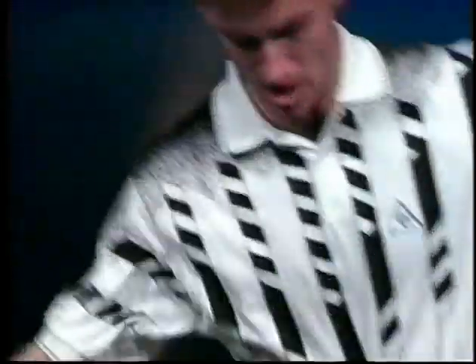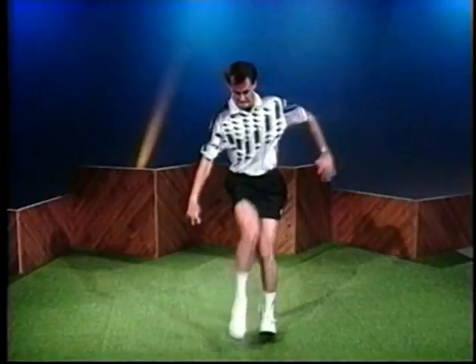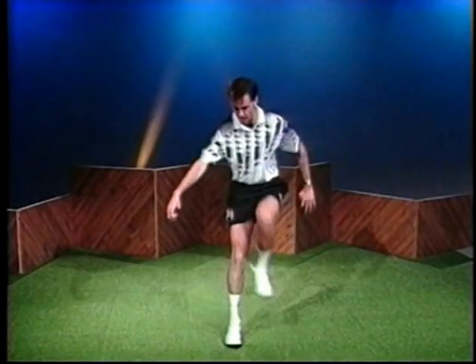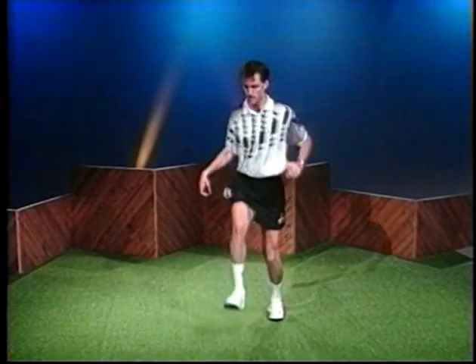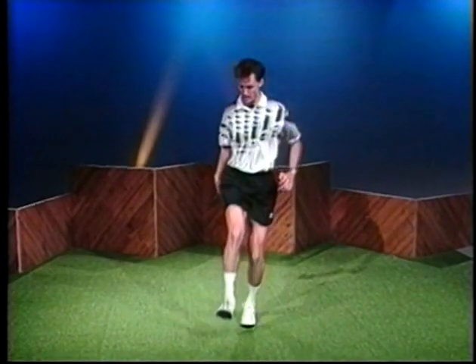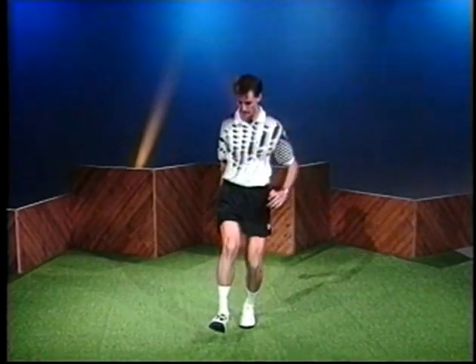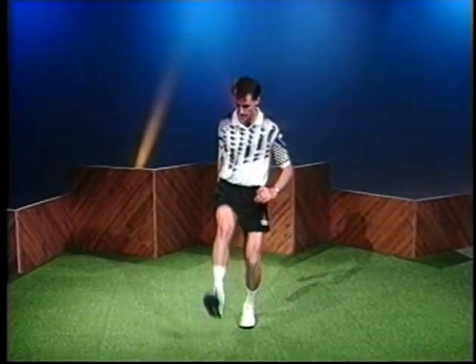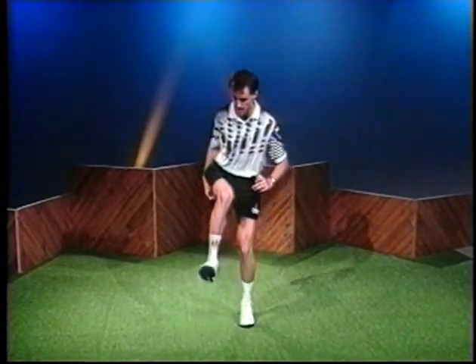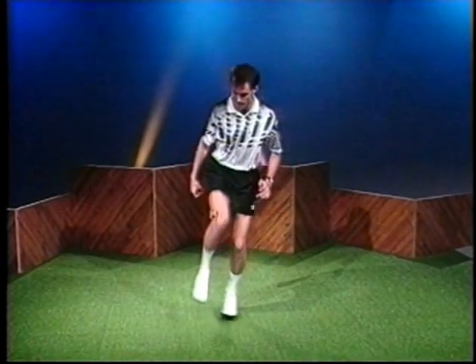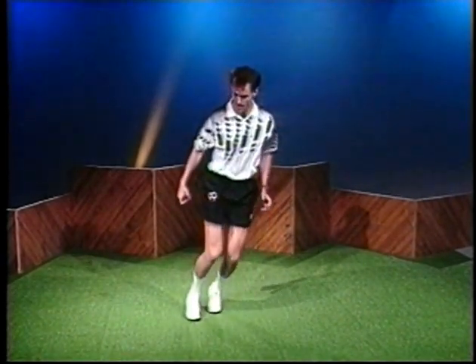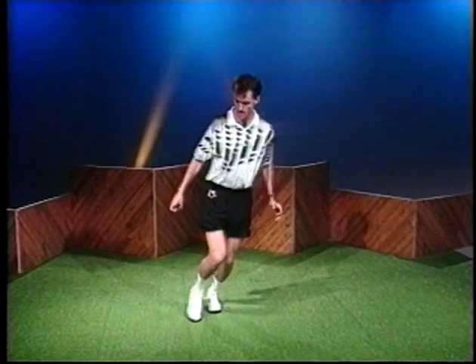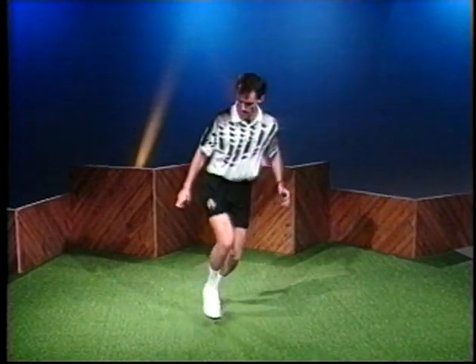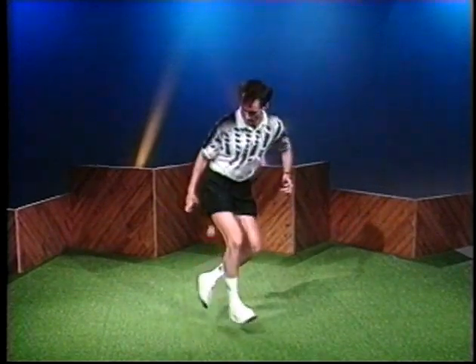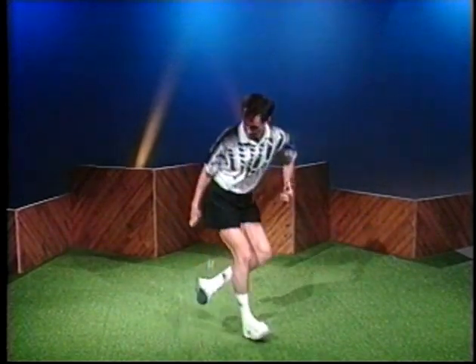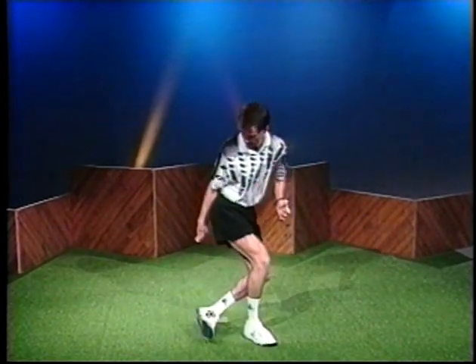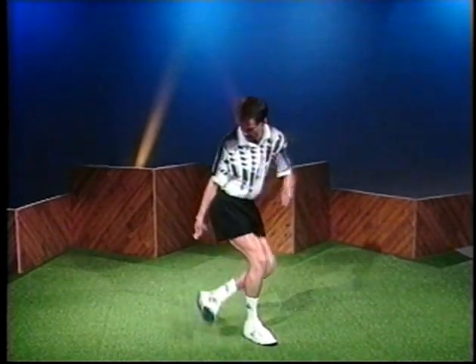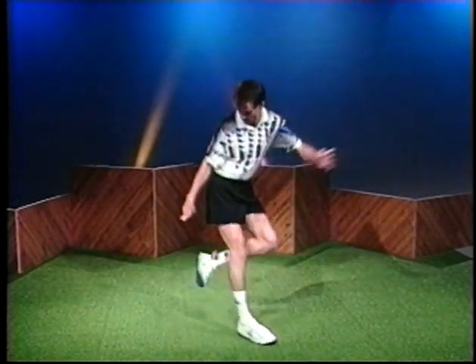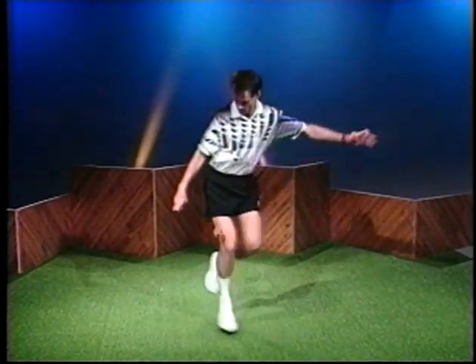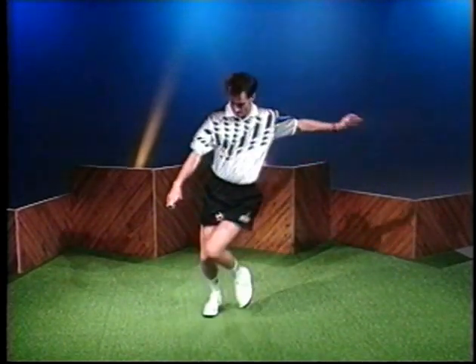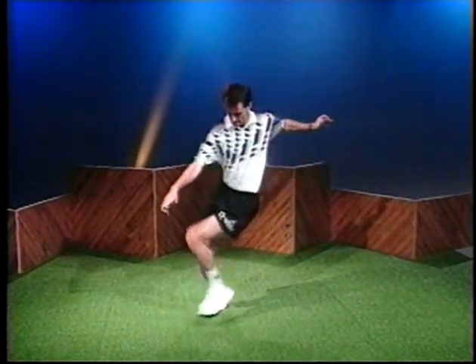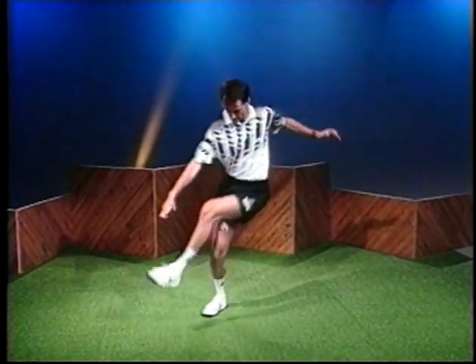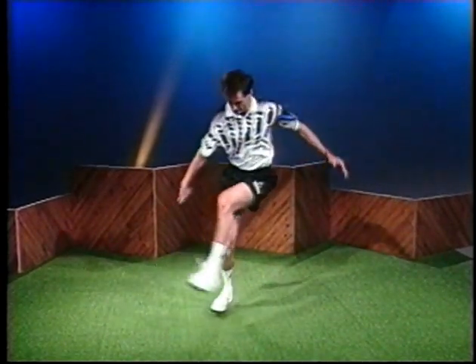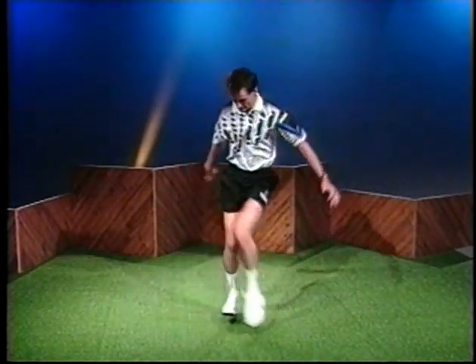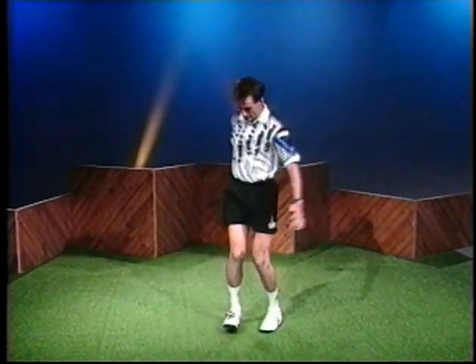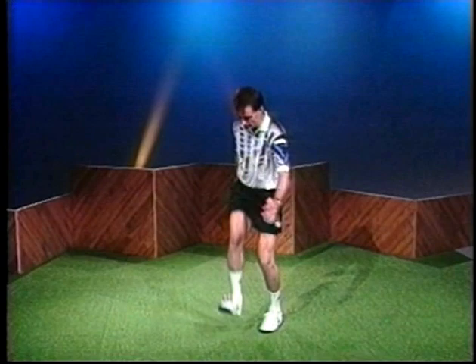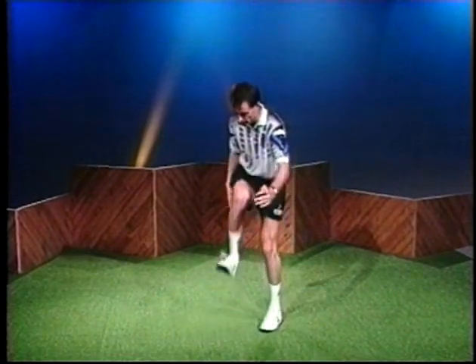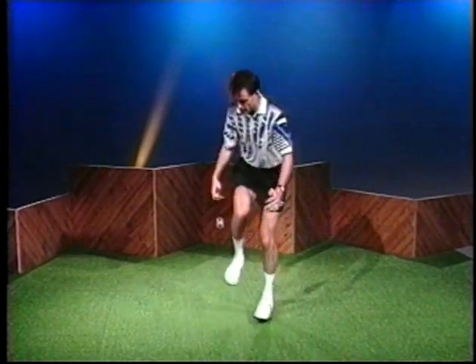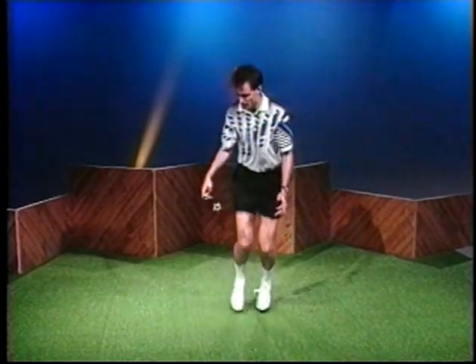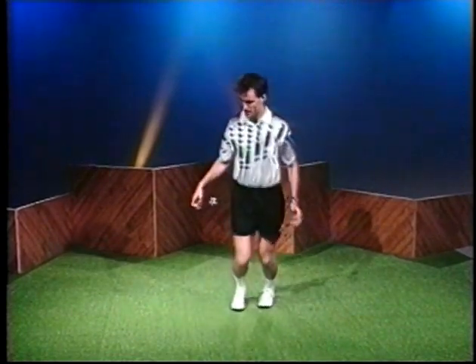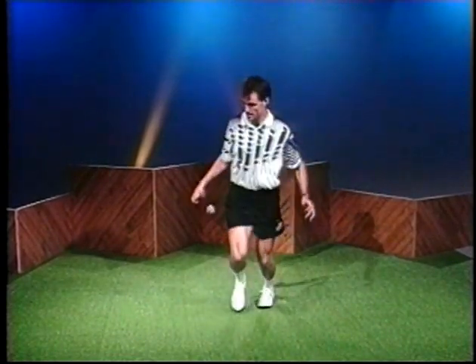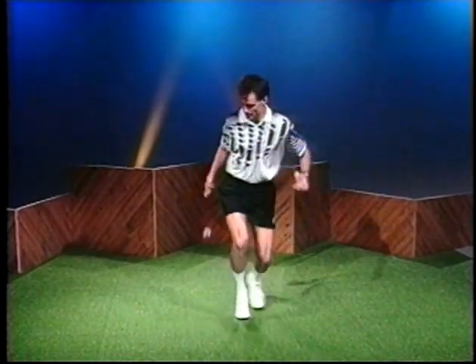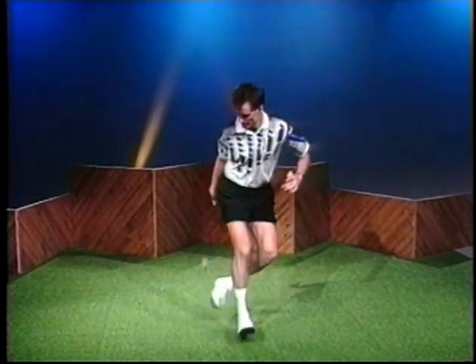Notice the left foot: it goes to the right, back to the left, then back to the right. The paradox is an element in many other moves — you'll see it later in the blur.